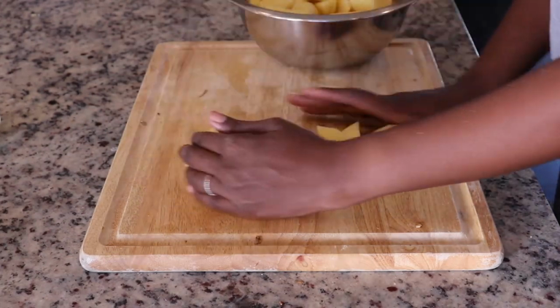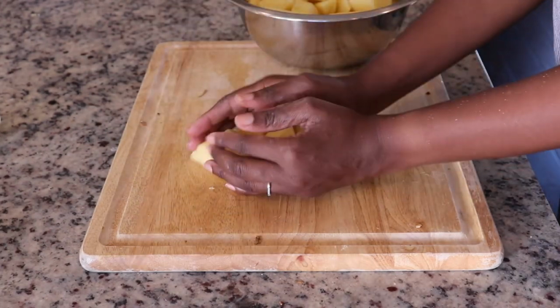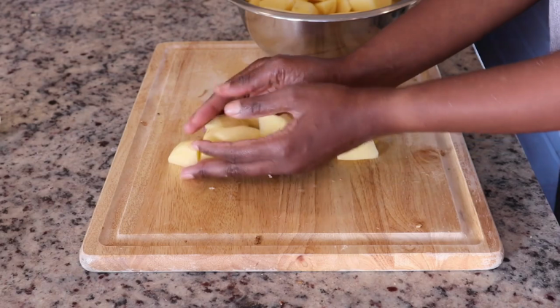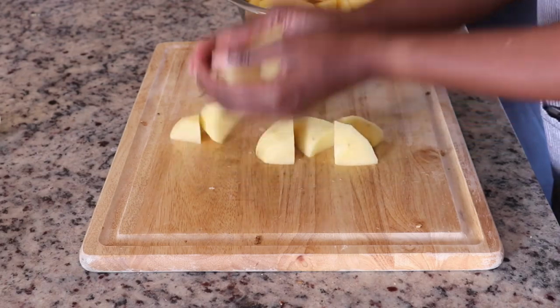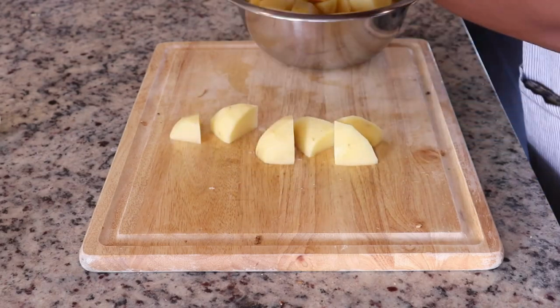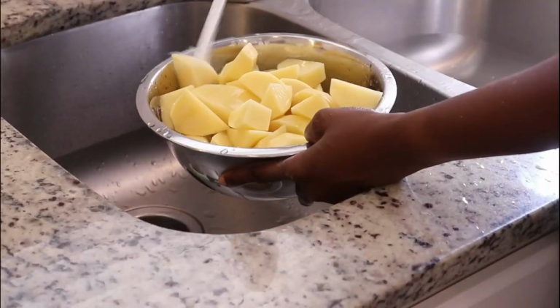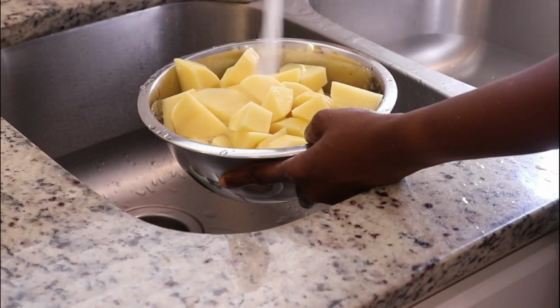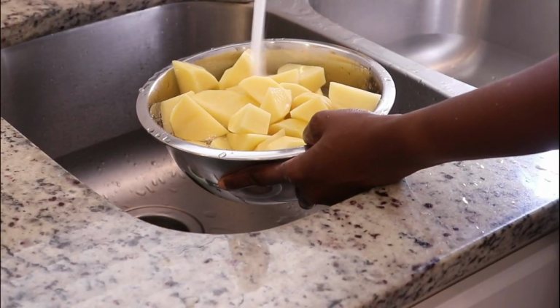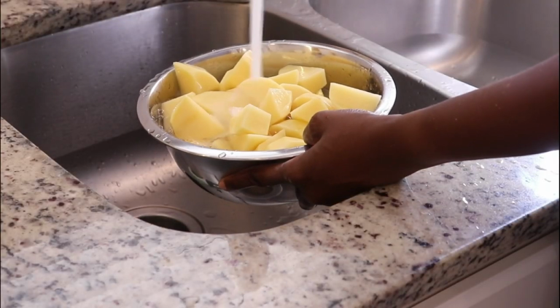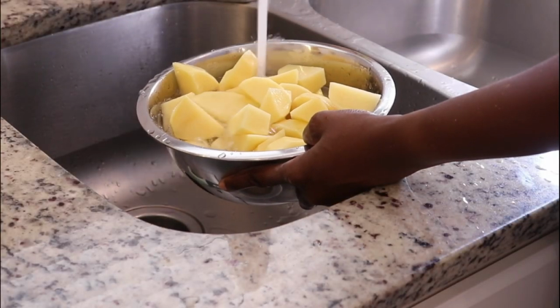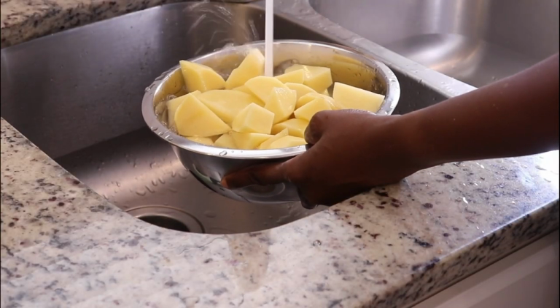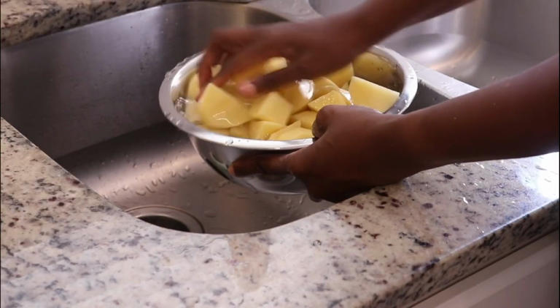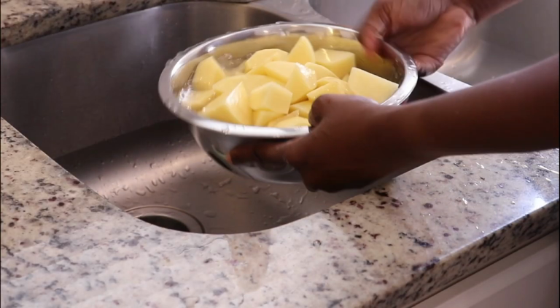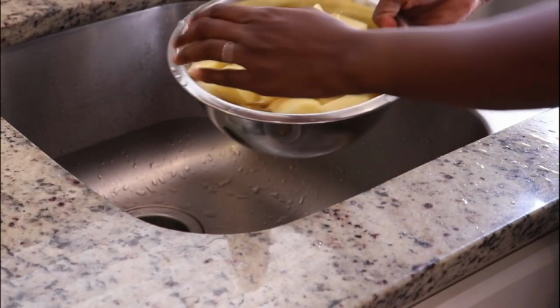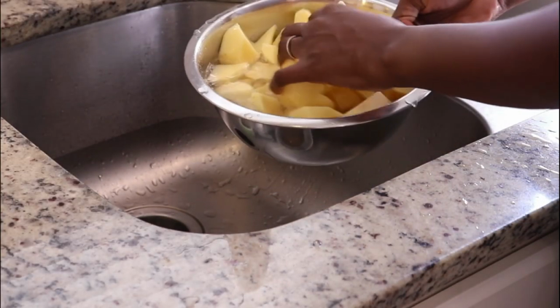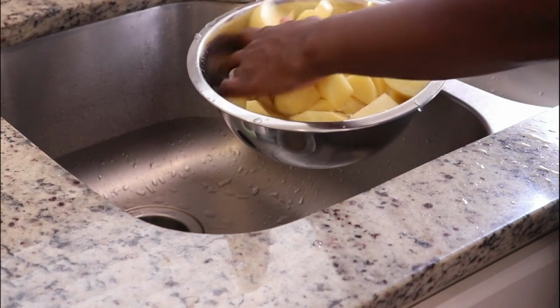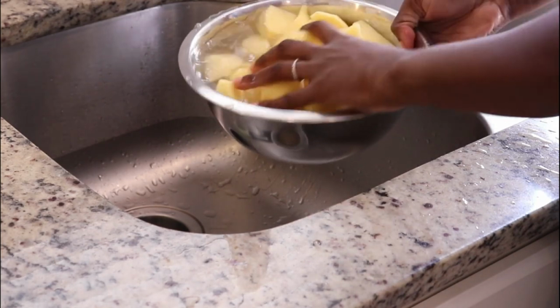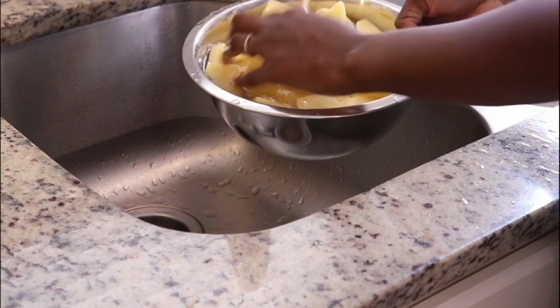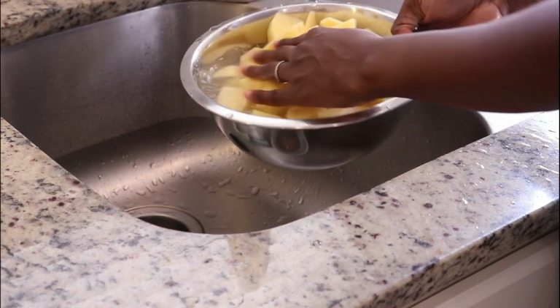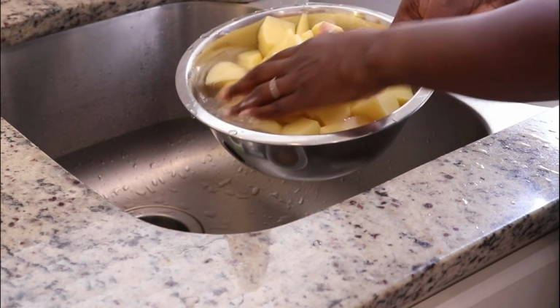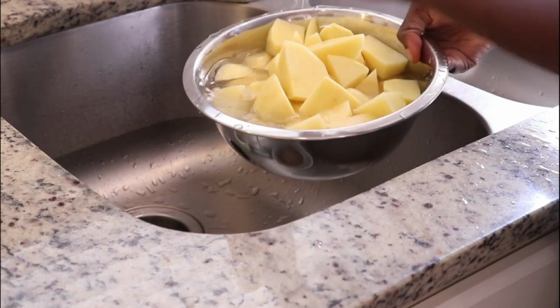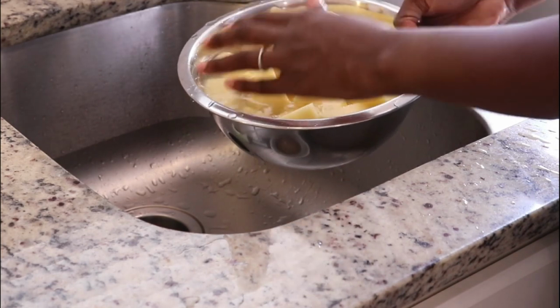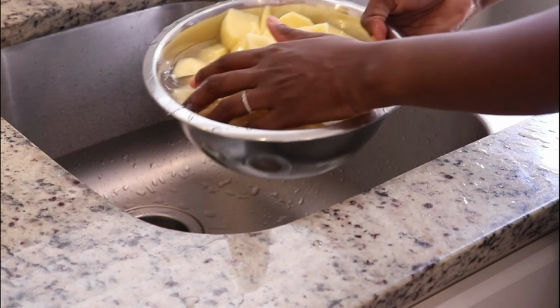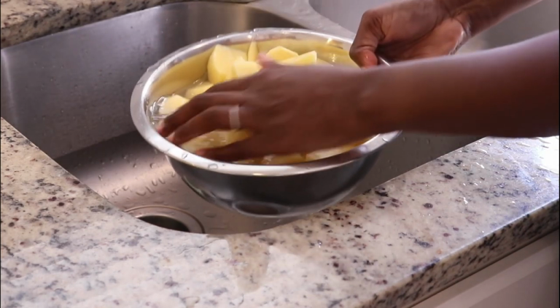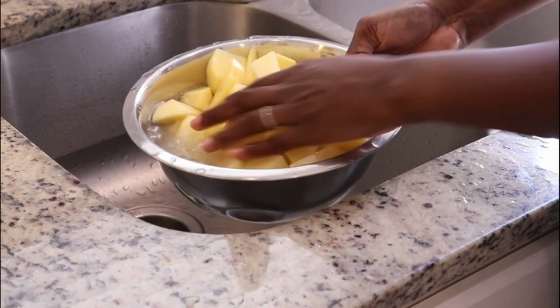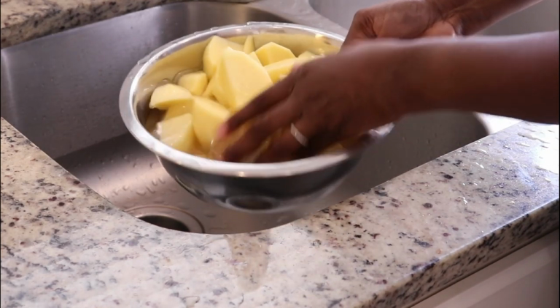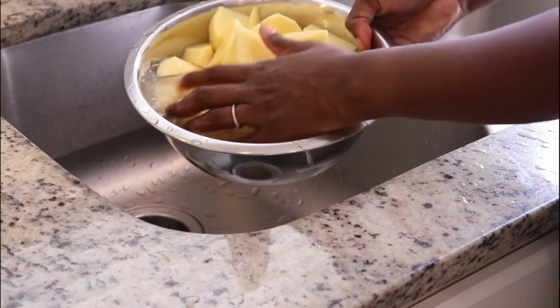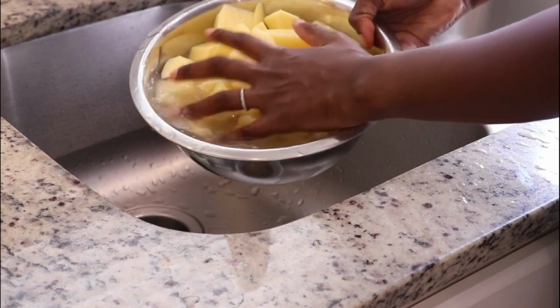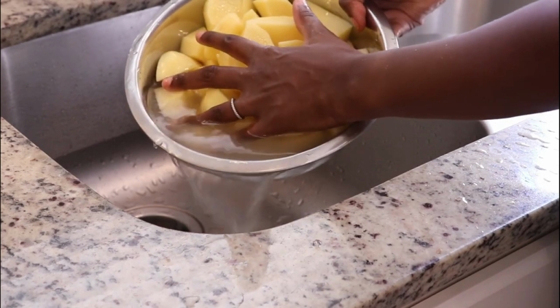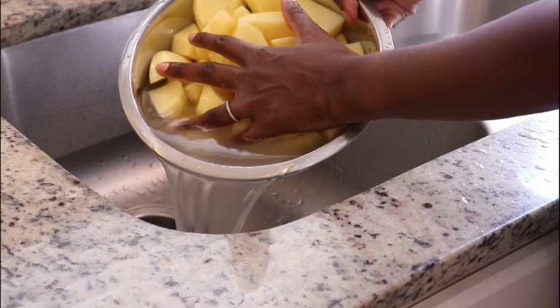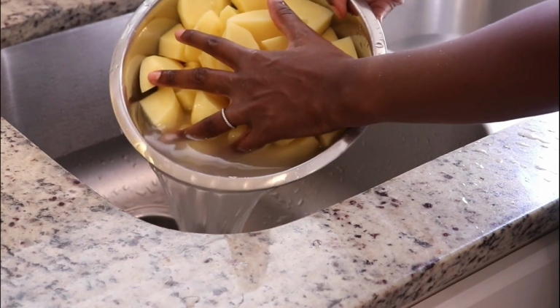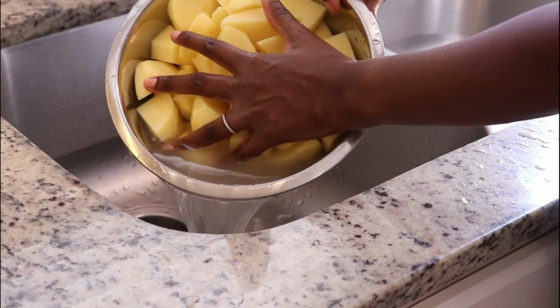If you saw my last video, you'd know I served this with braised boneless short ribs and it was so good. Once I've peeled the potatoes I like to give them a quick rinse just in case there's any debris on the outside, then drain off the water.